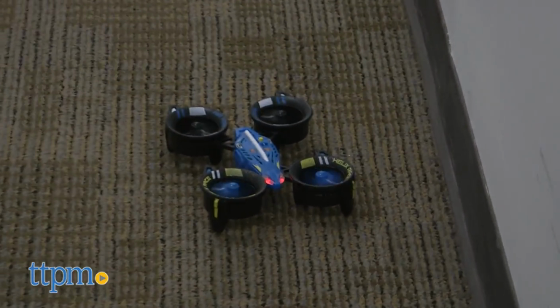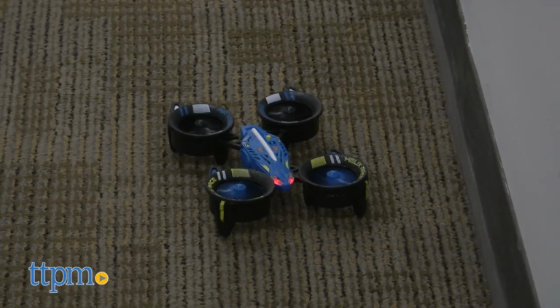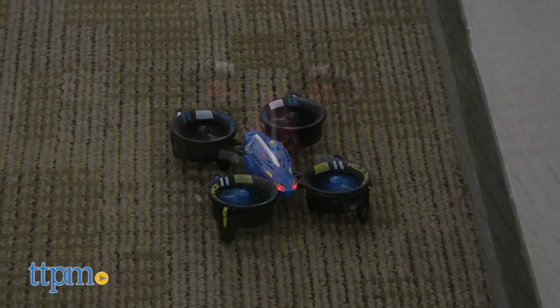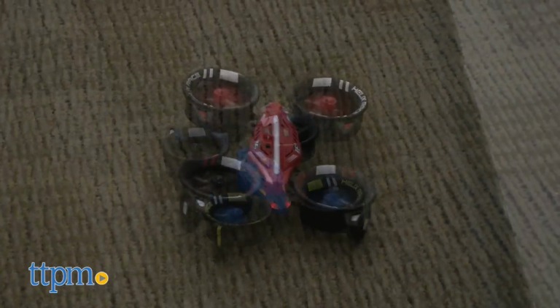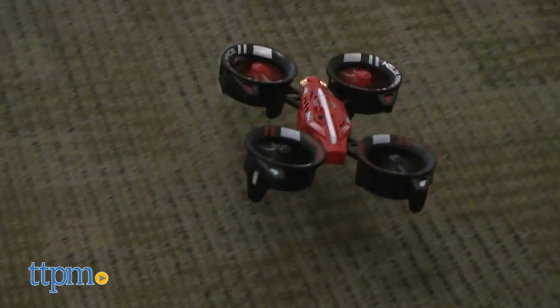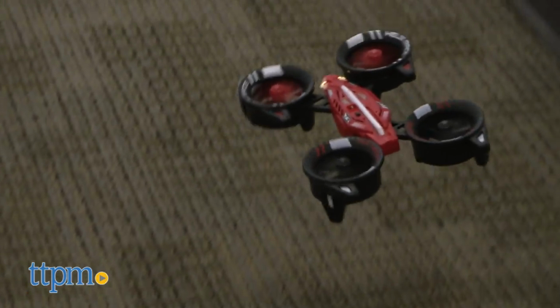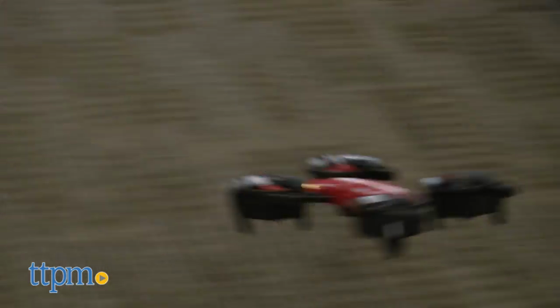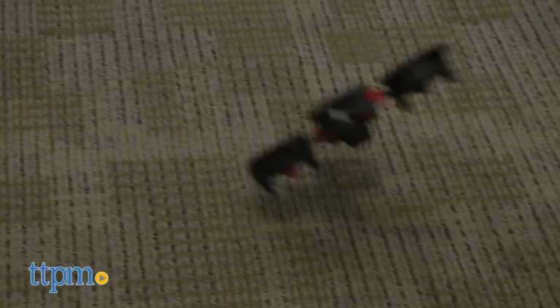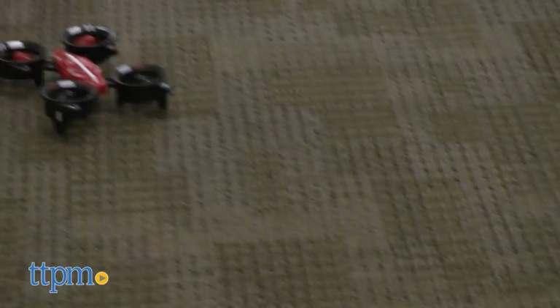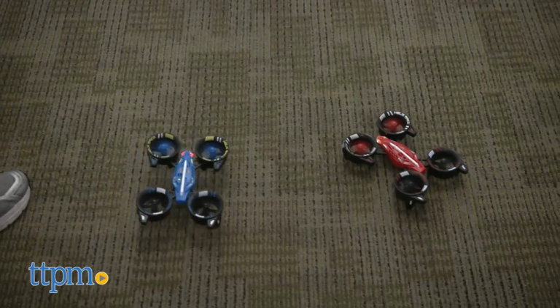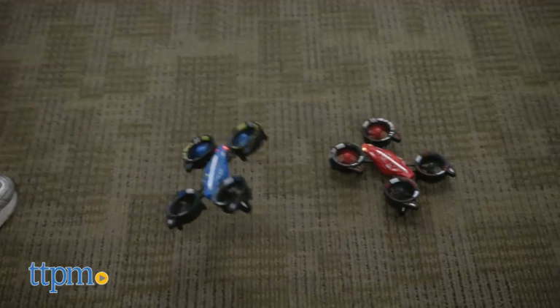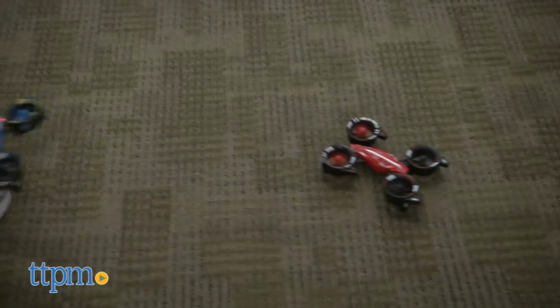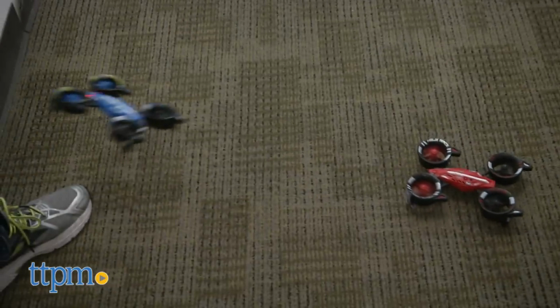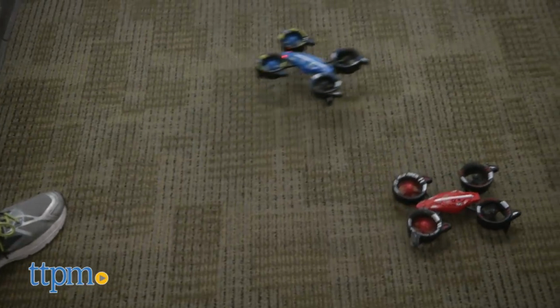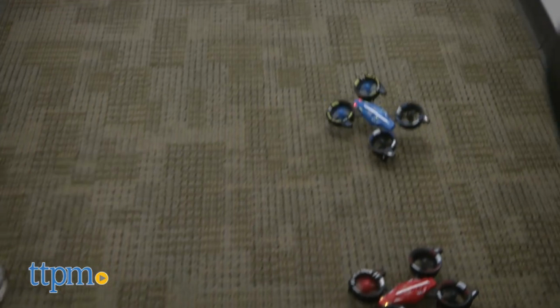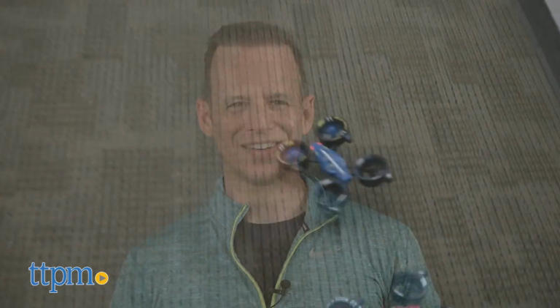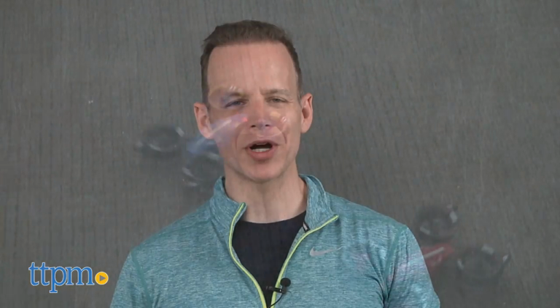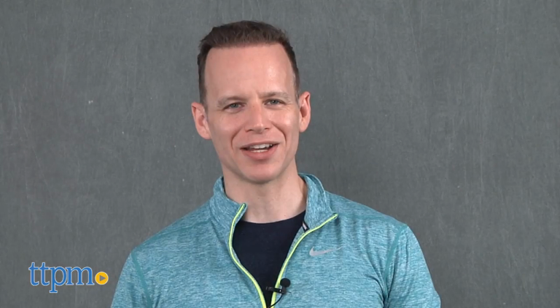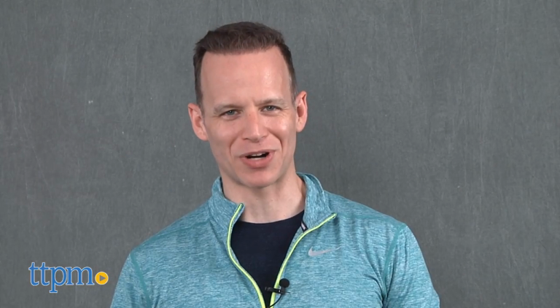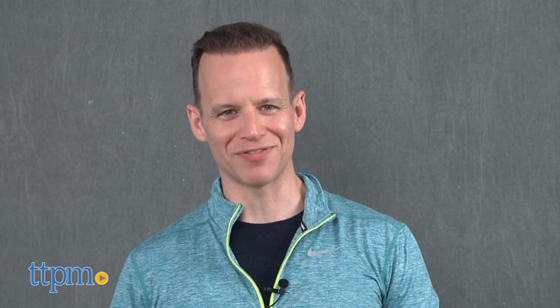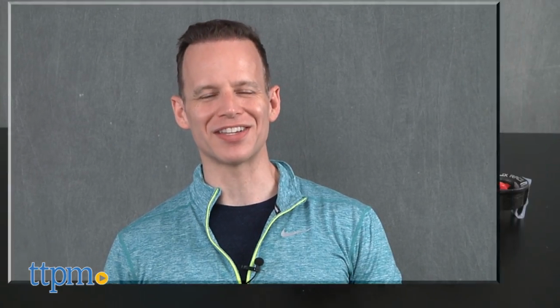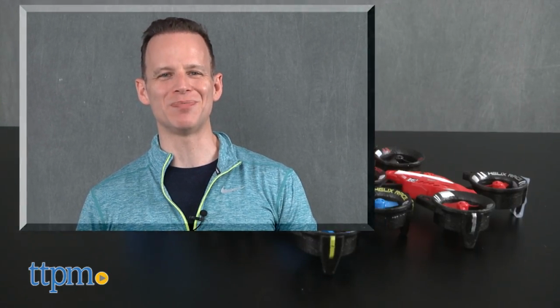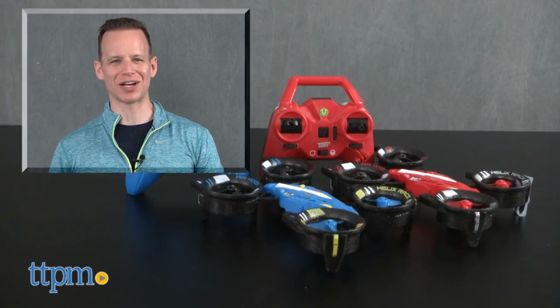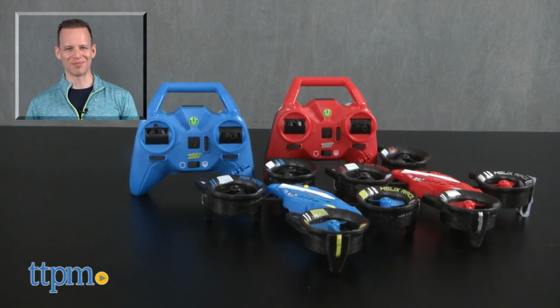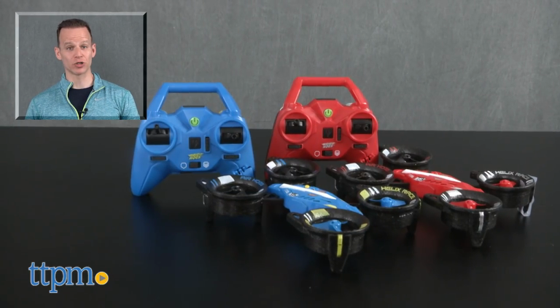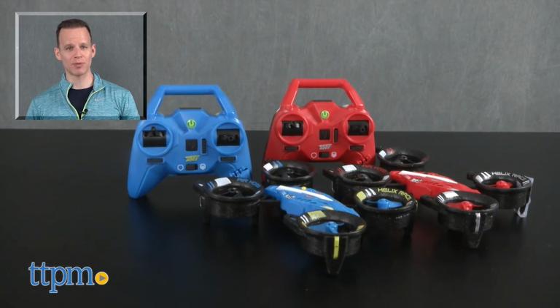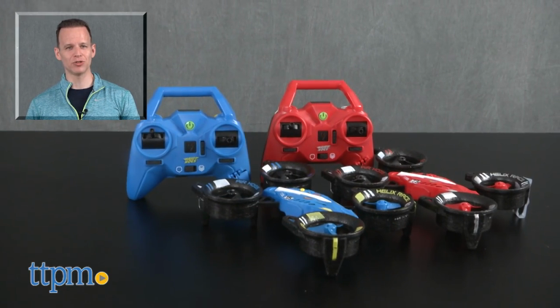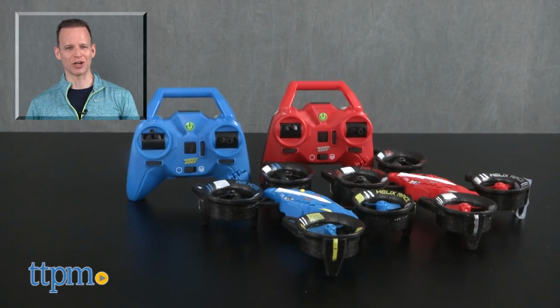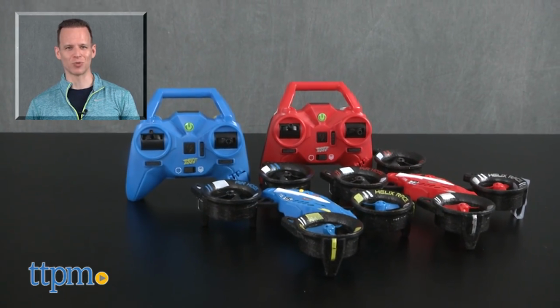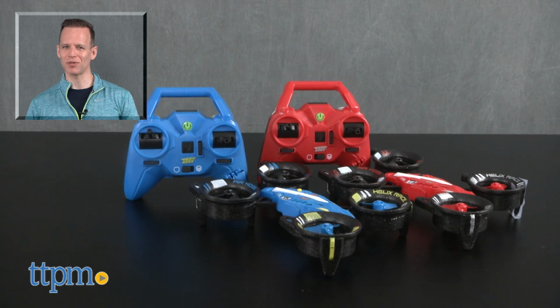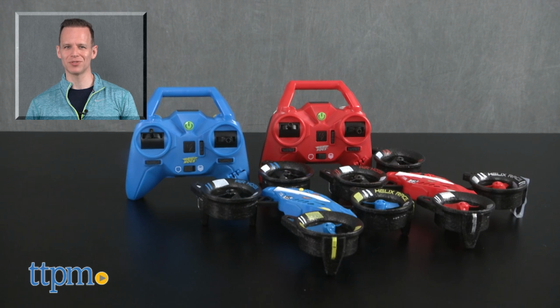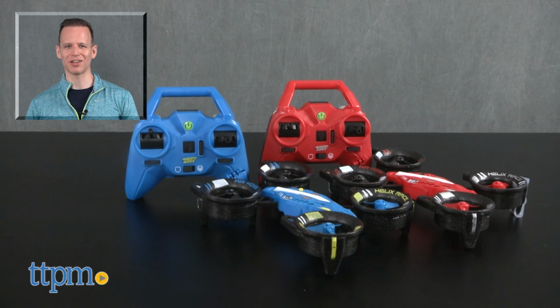Either way, the Air Hogs Helix Racers are great speedy little drones on their own or as a pair. For where to buy and current pricing, find us at TTPM.com, or subscribe to our YouTube channel for more great reviews every day.